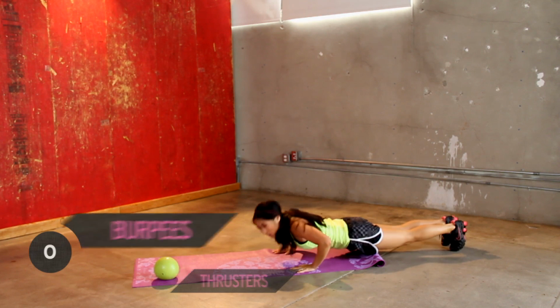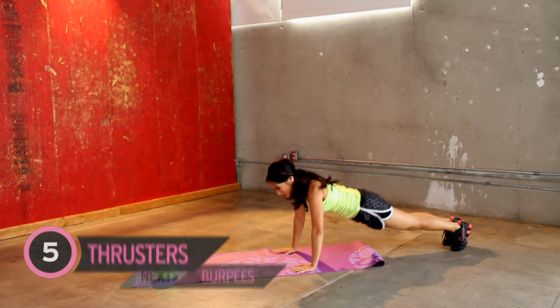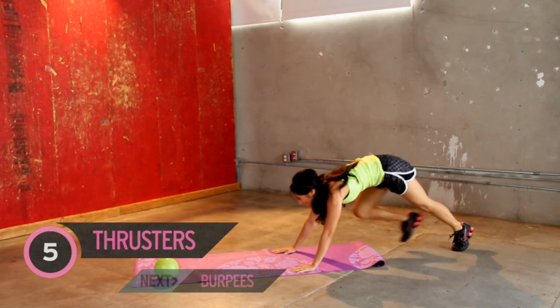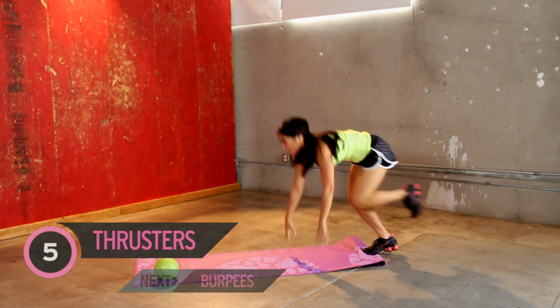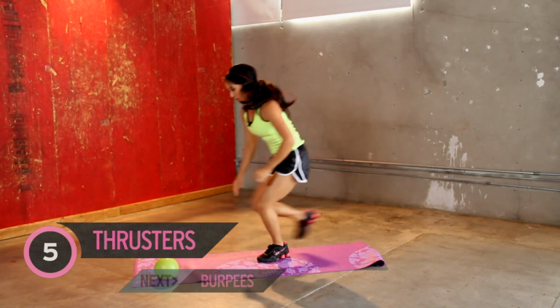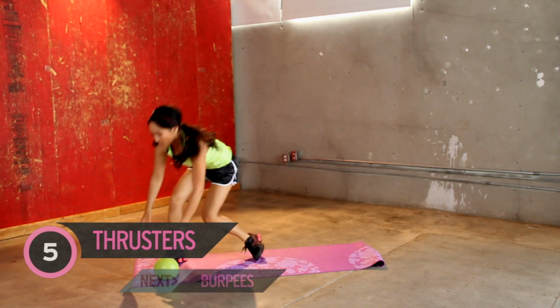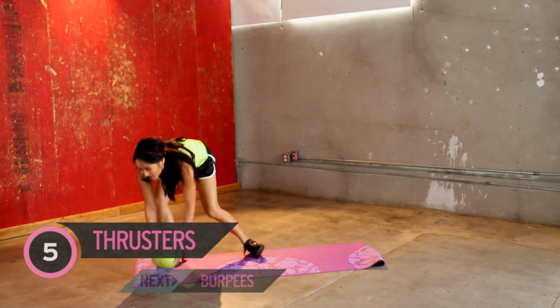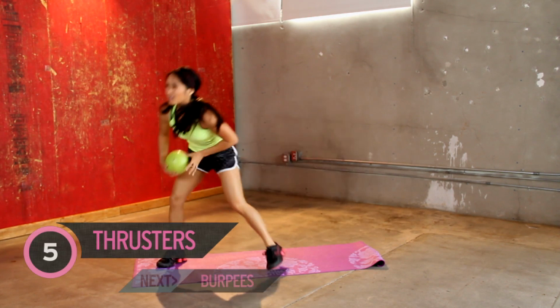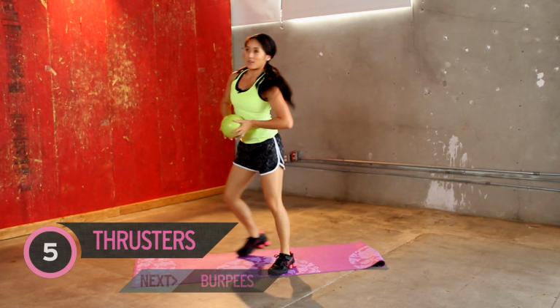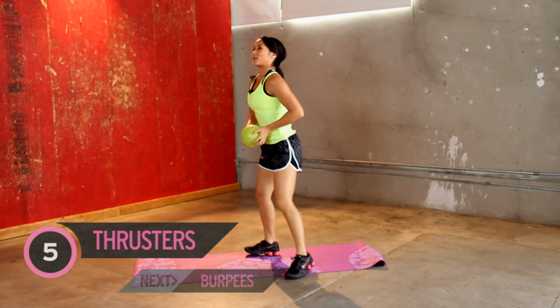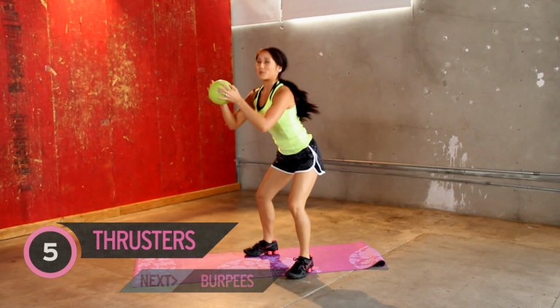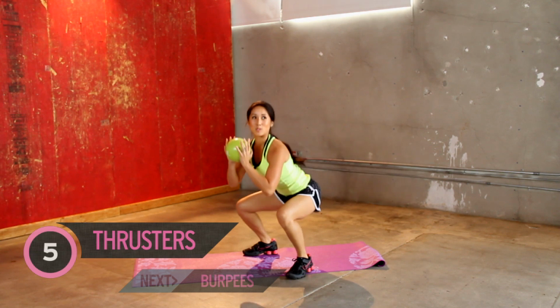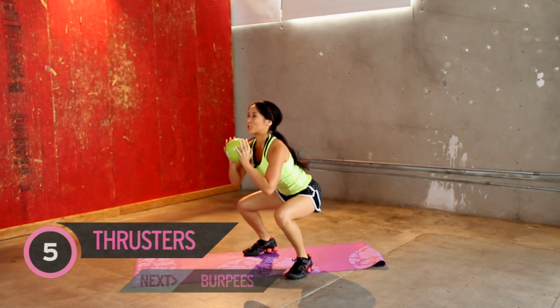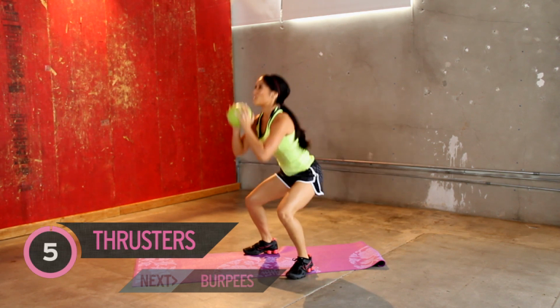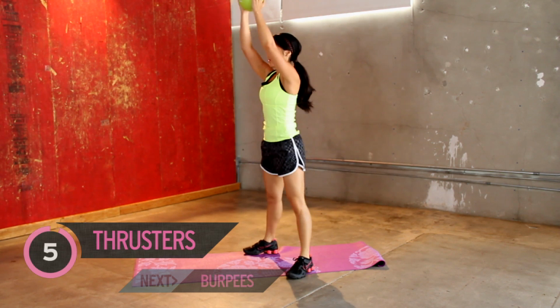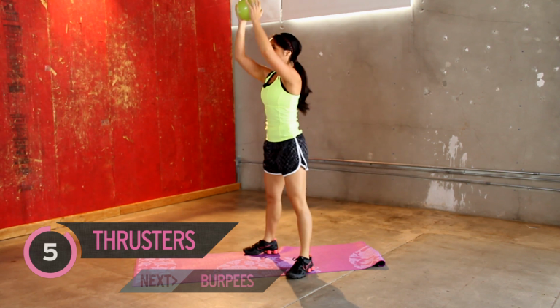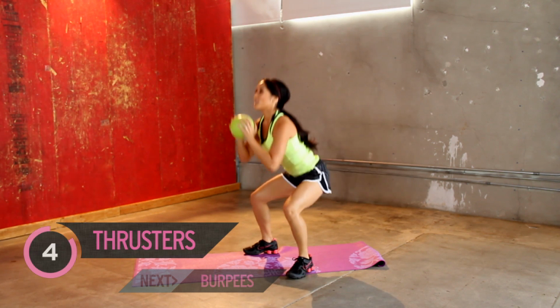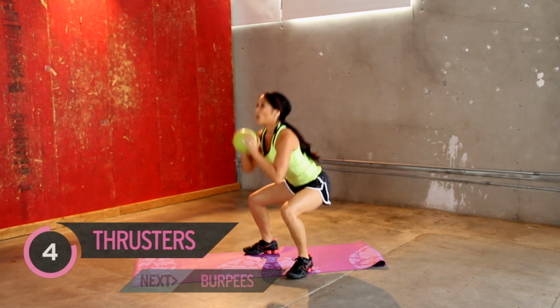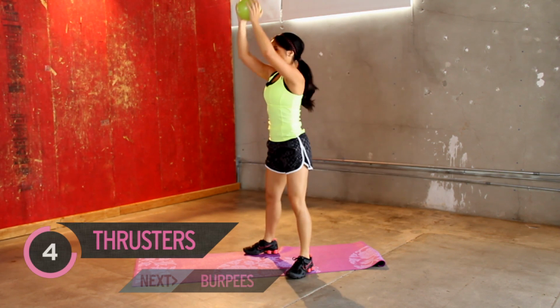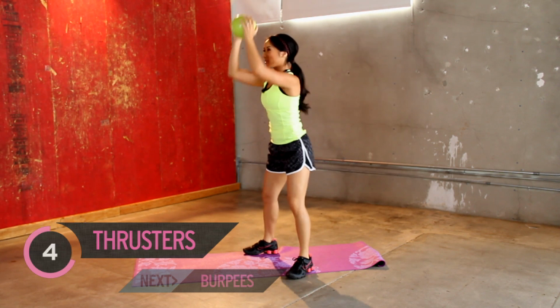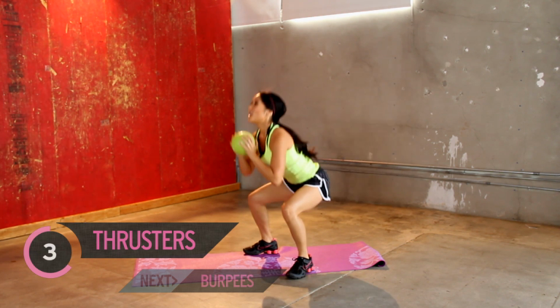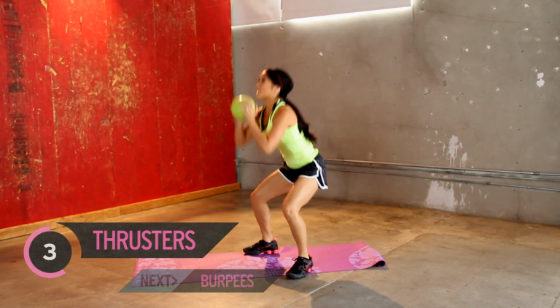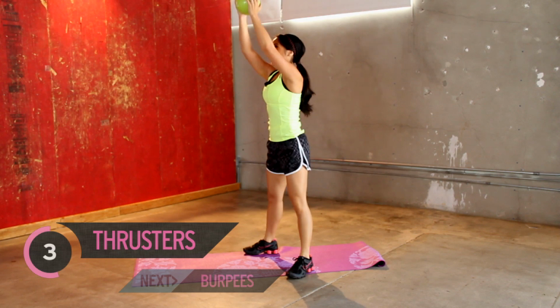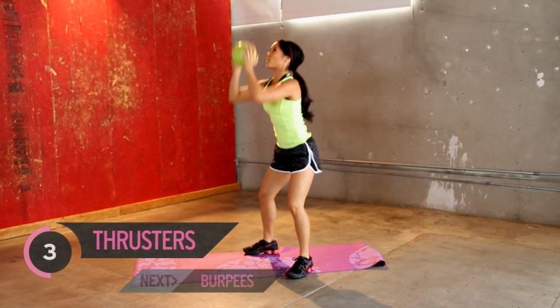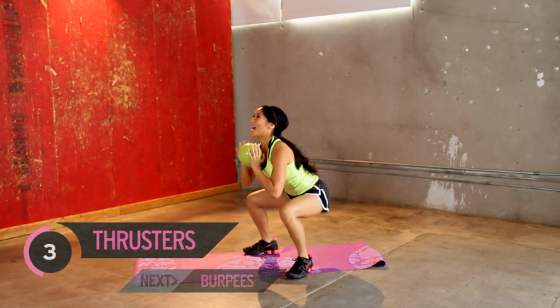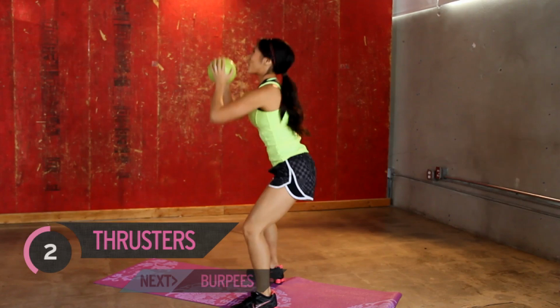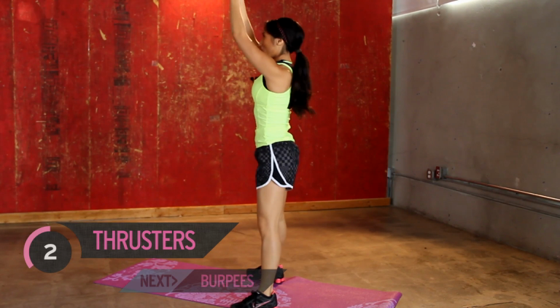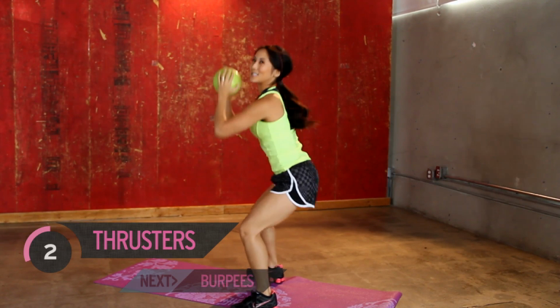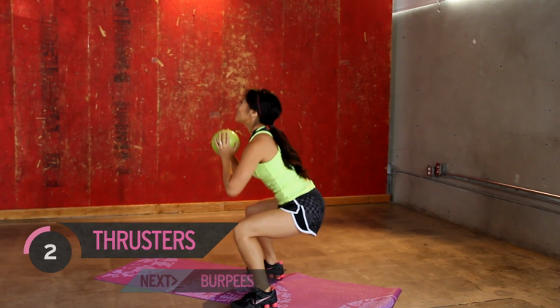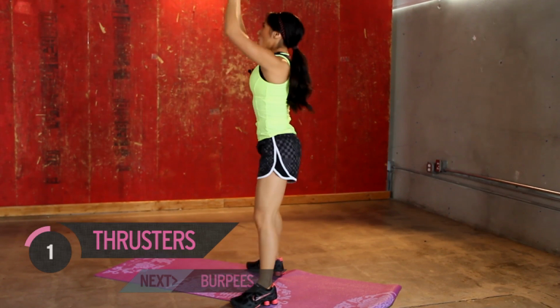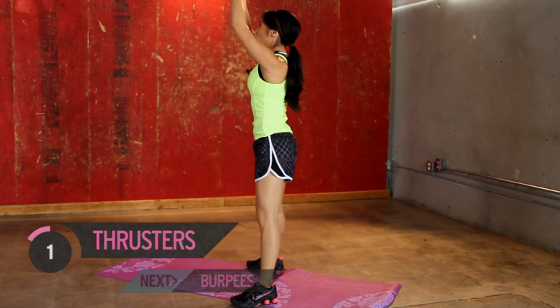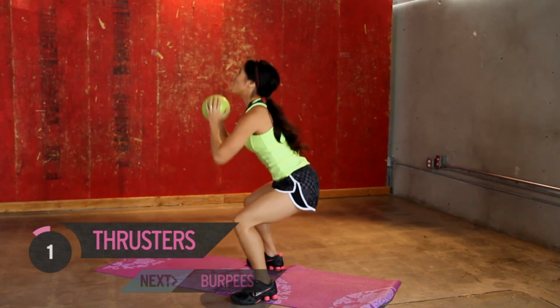Okay, jump up, and we need our ball jam. Thrusters one more time, squat position, bring it all the way up. Heart rate is already going sky high, so hopefully you're feeling it too. One more.